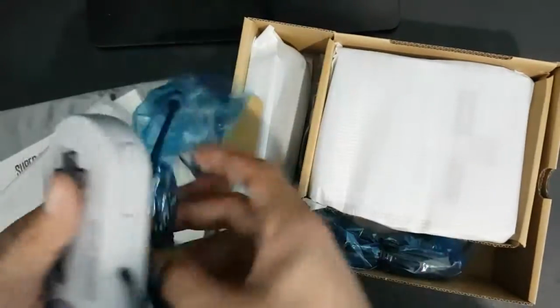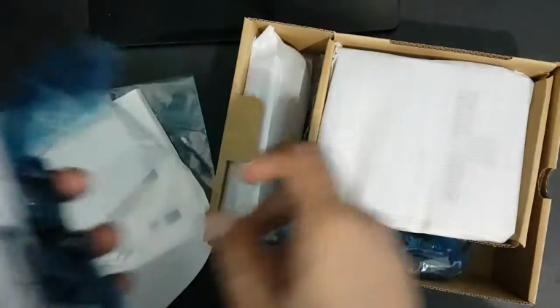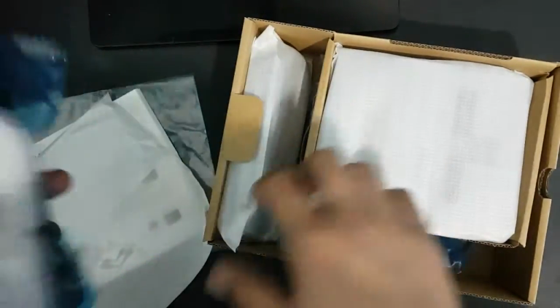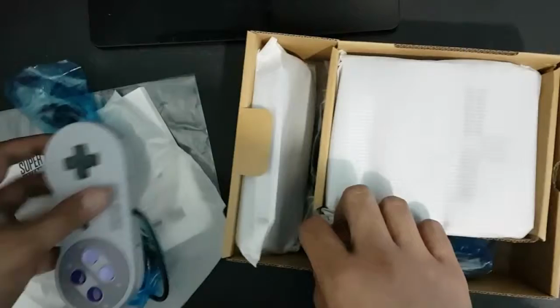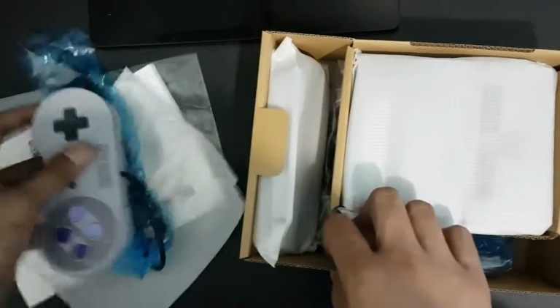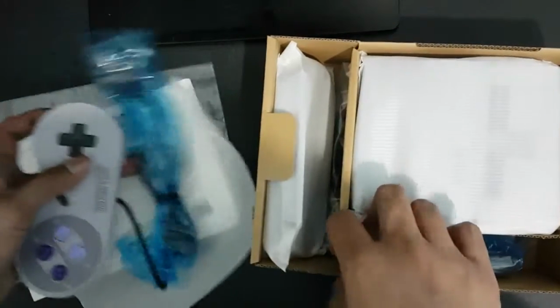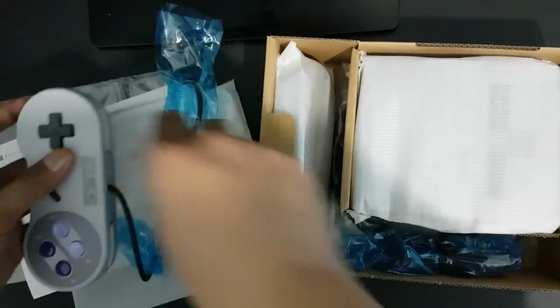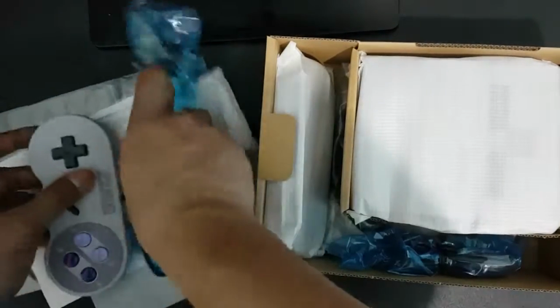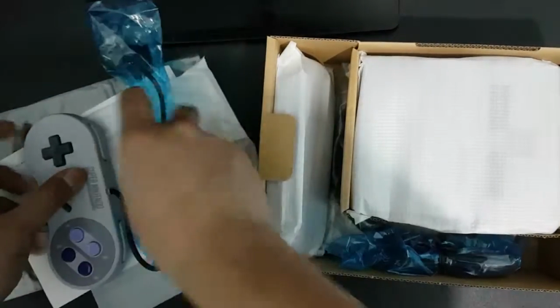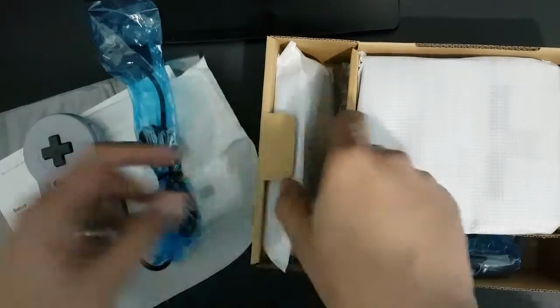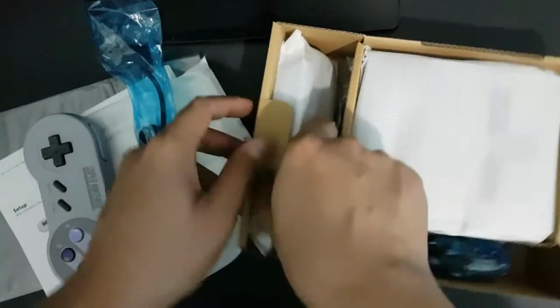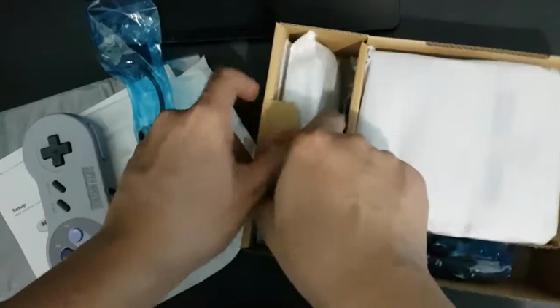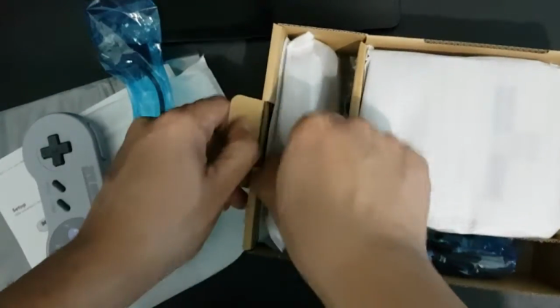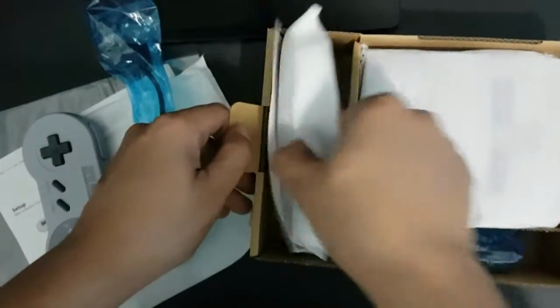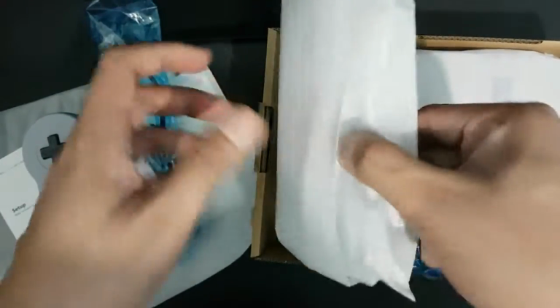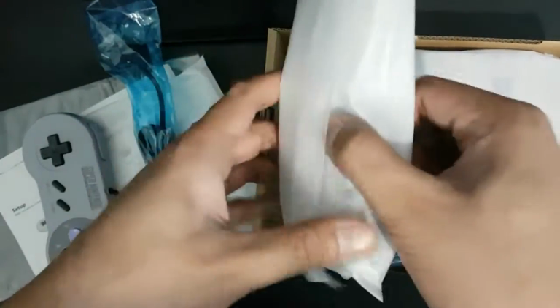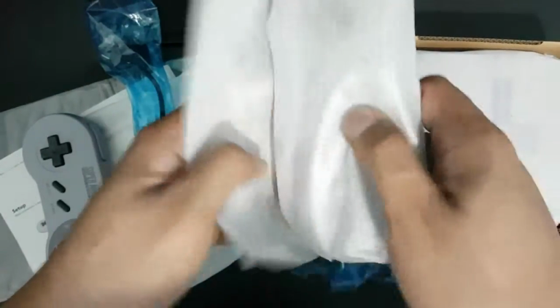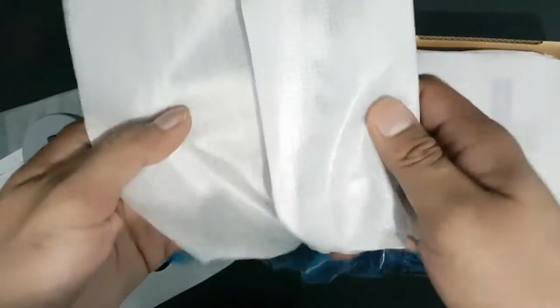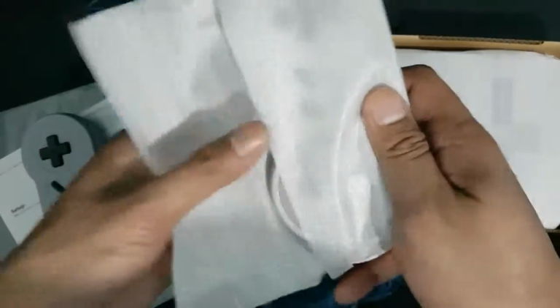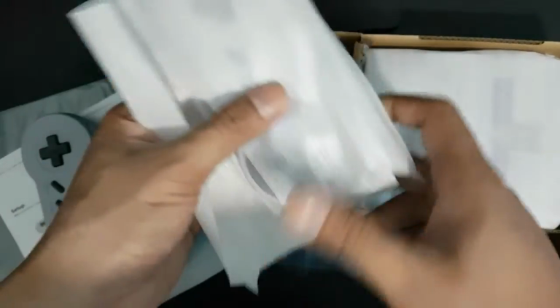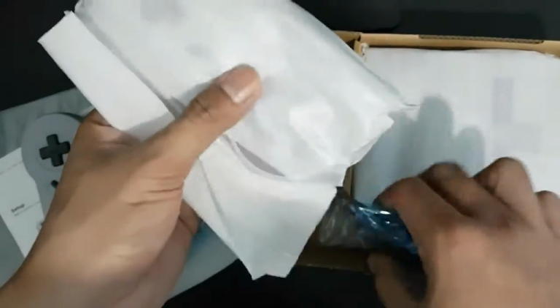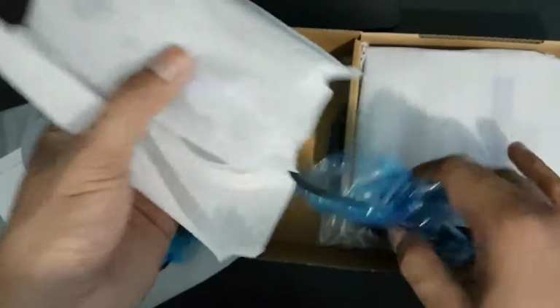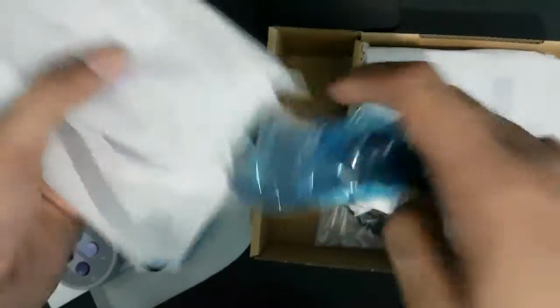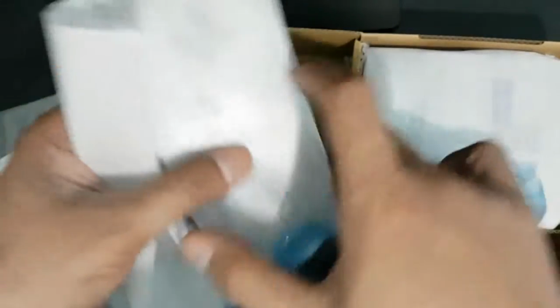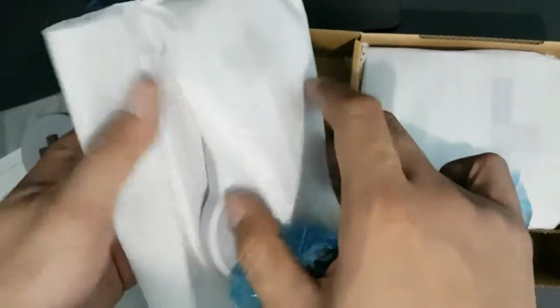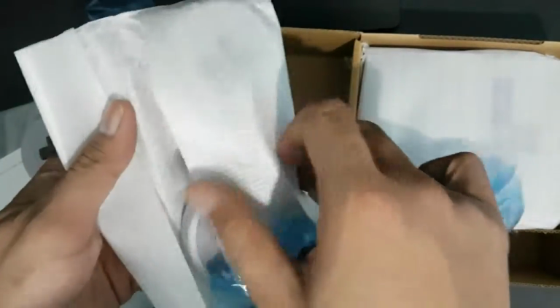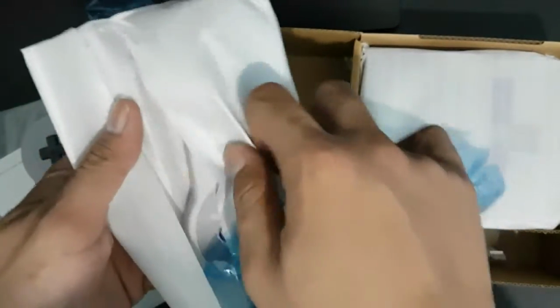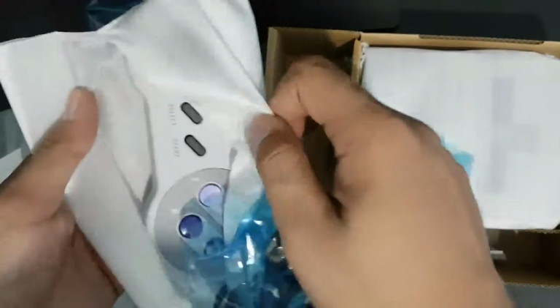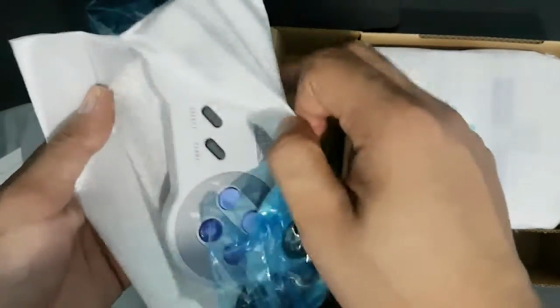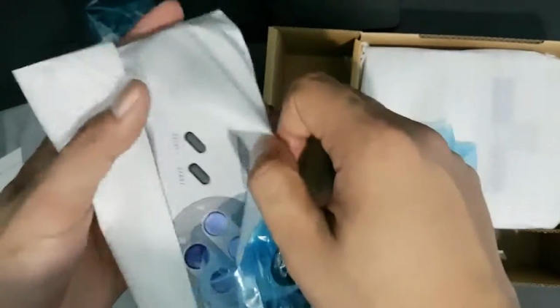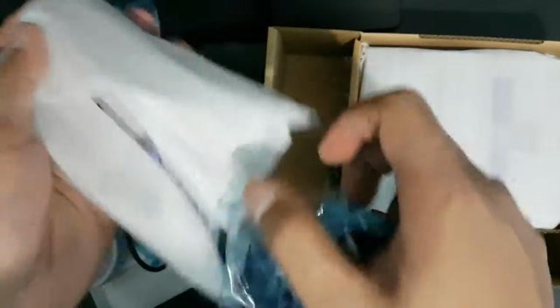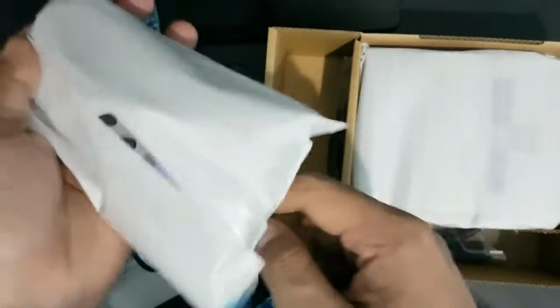We have two sets of controllers, so they're included as a package. Pretty good.